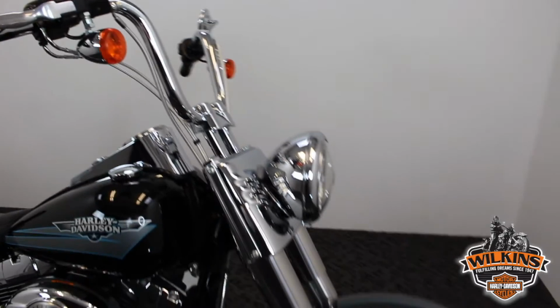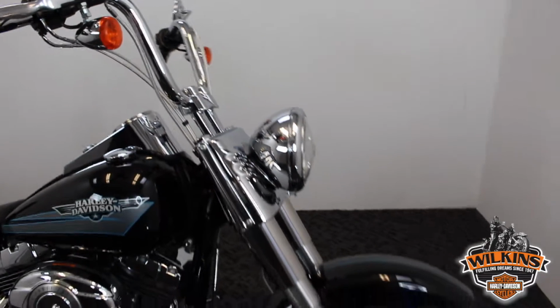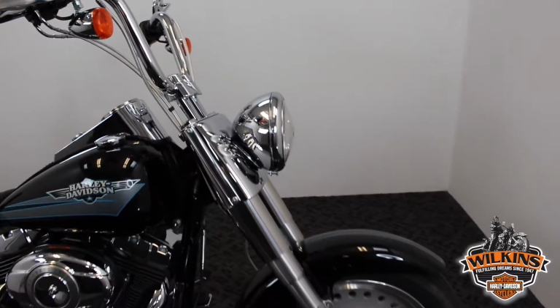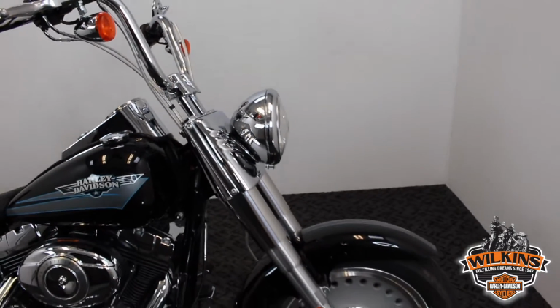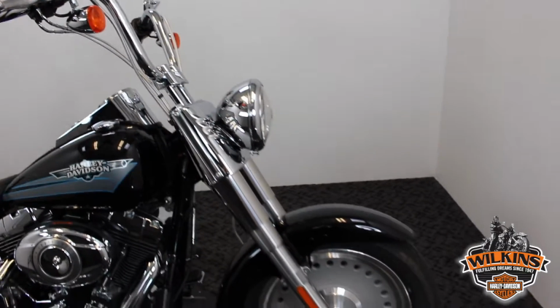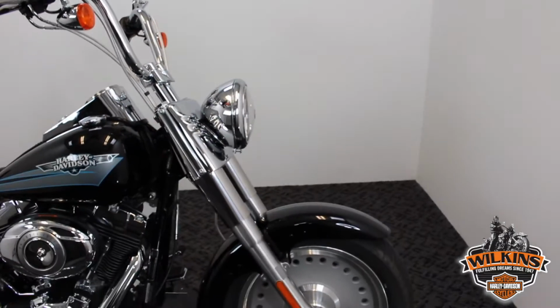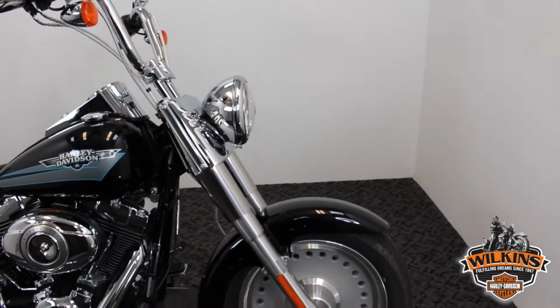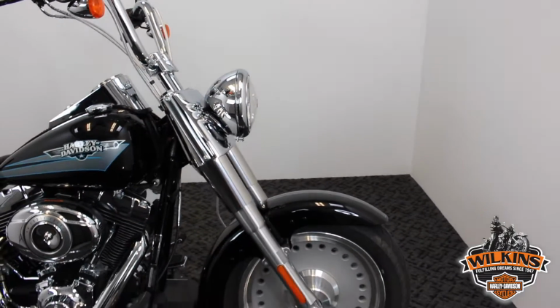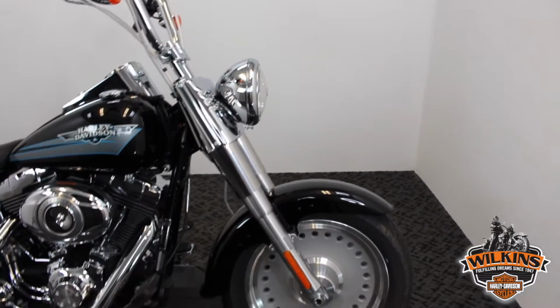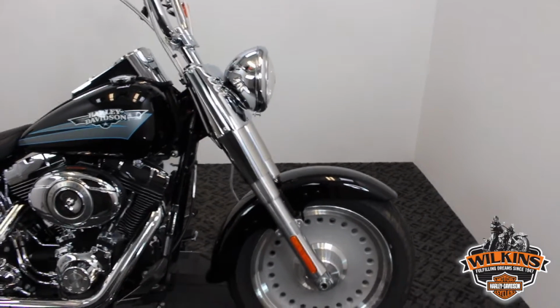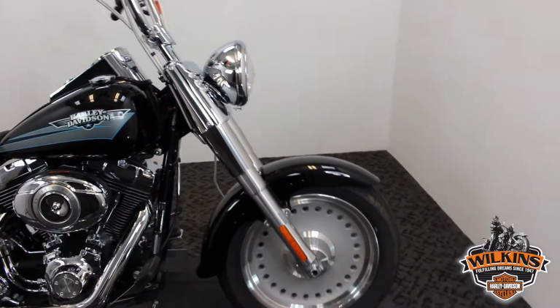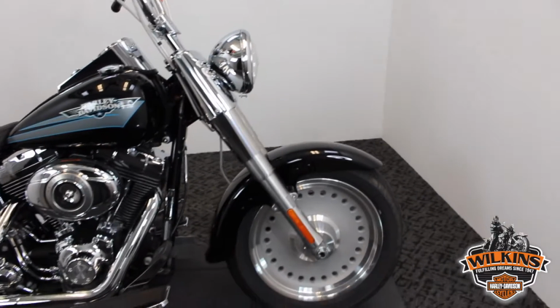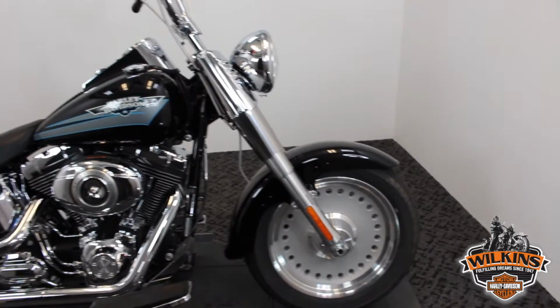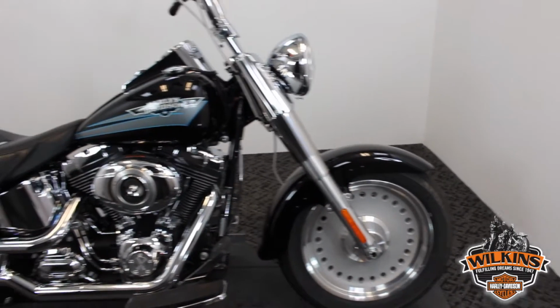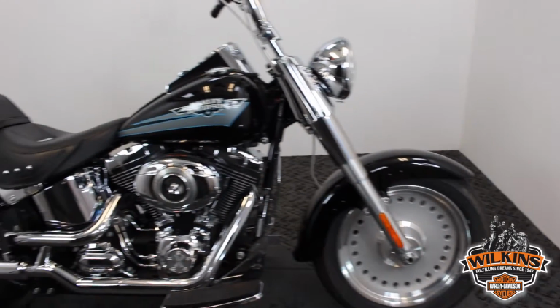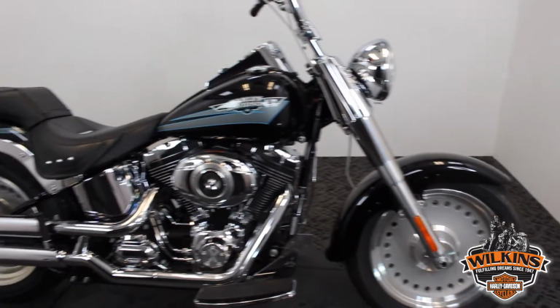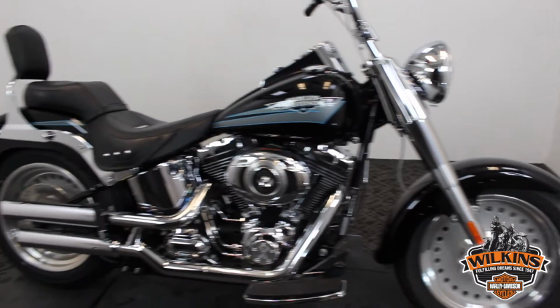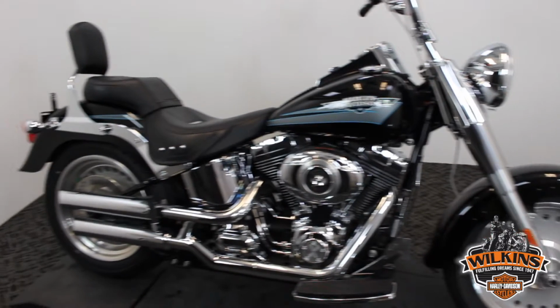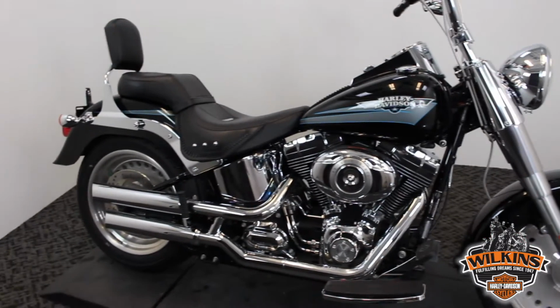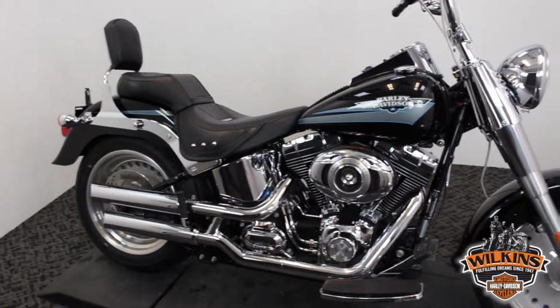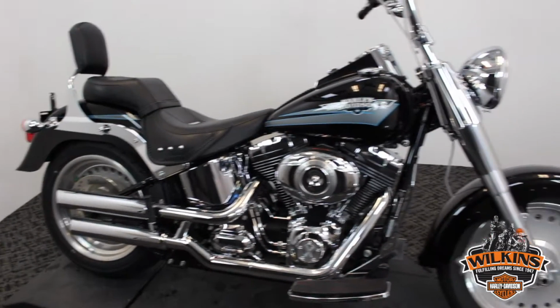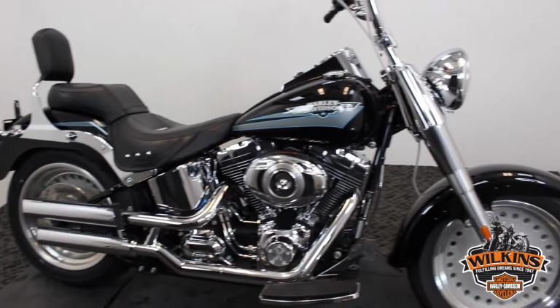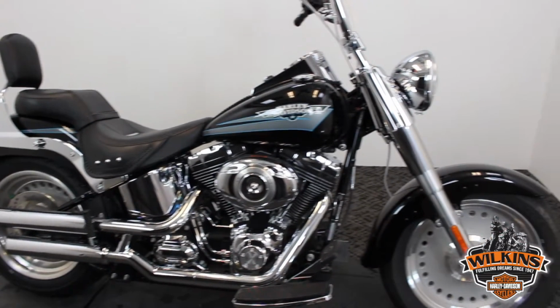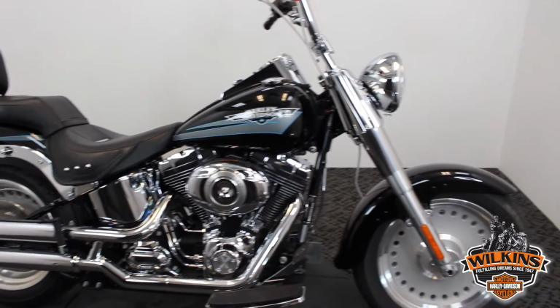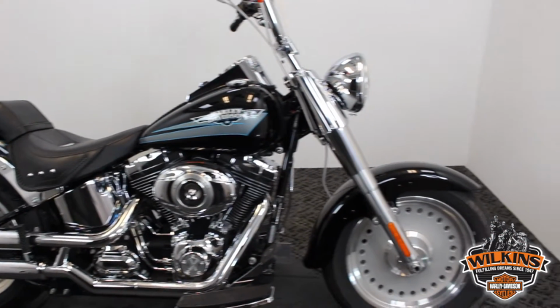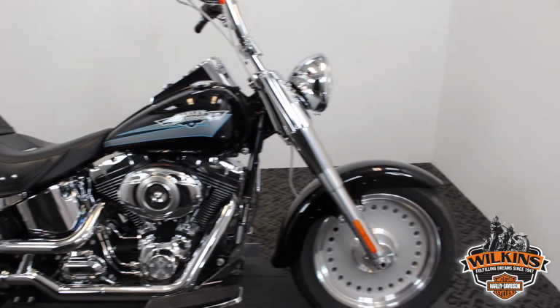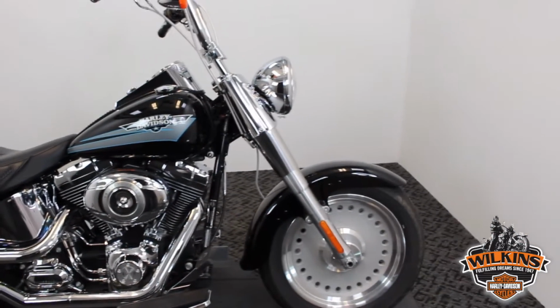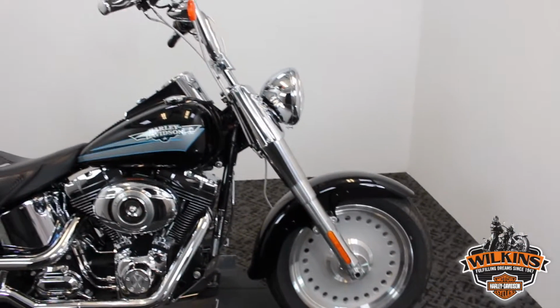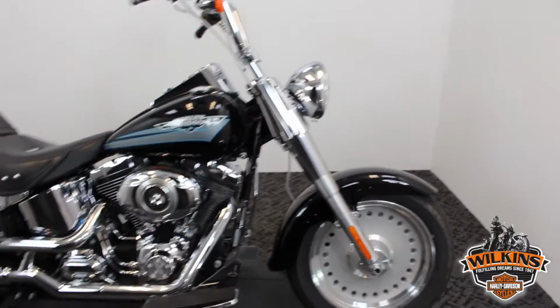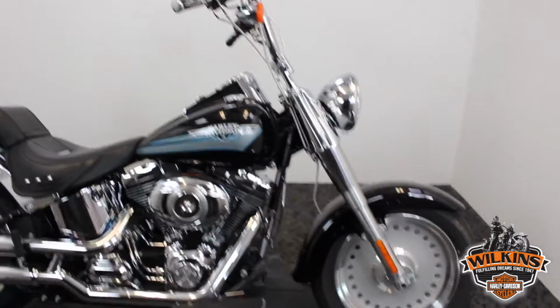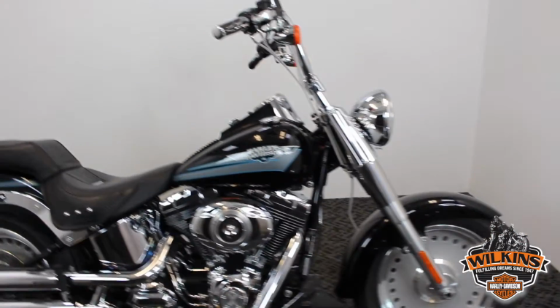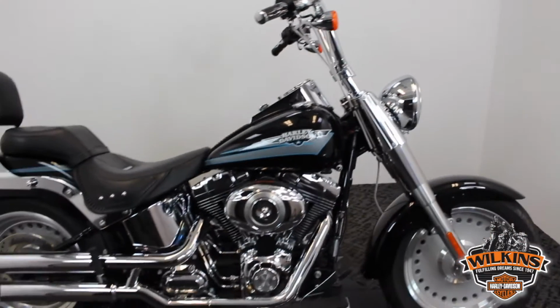The Fatboy has a nice FL front-end, nostalgic, simple, clean. This bike only has 2,900 miles on it. Yes, you heard me, 2,900 miles for a 2010.